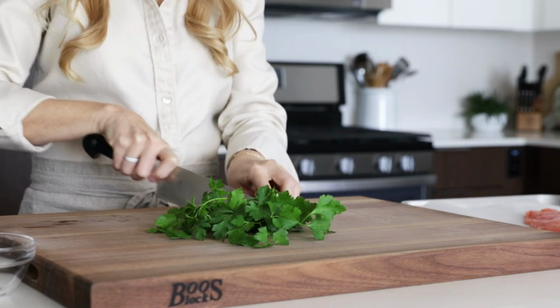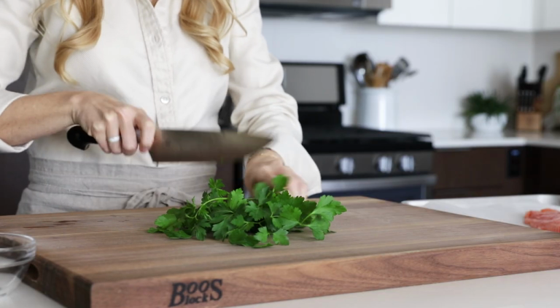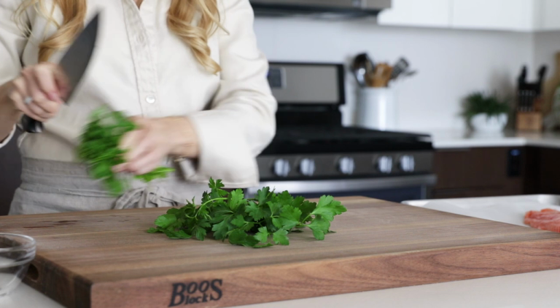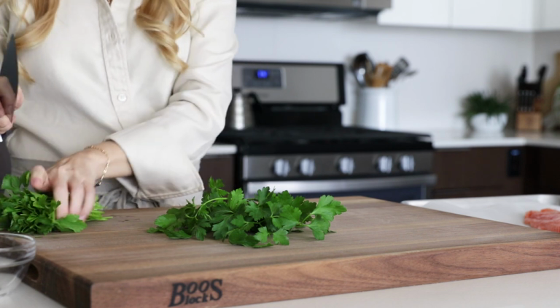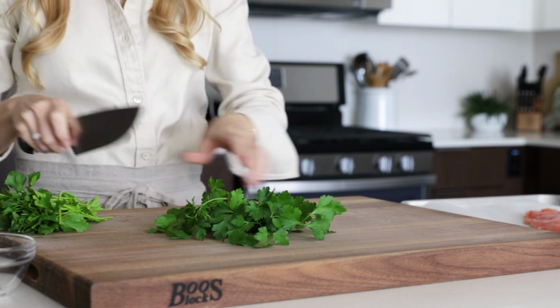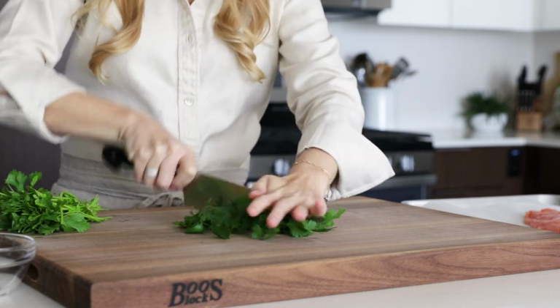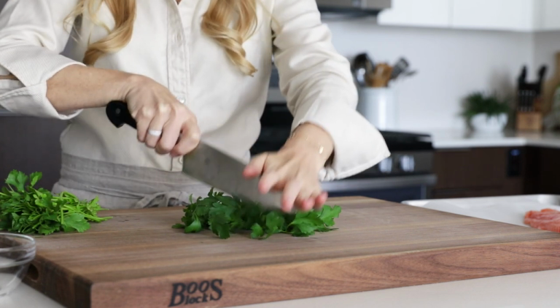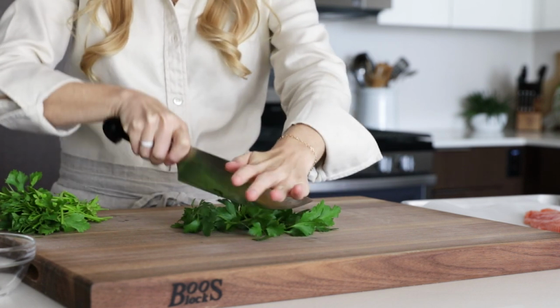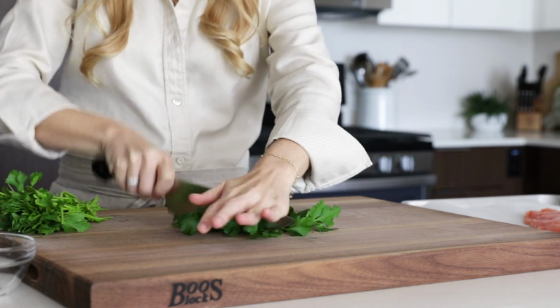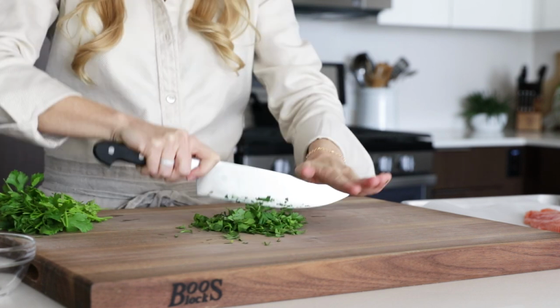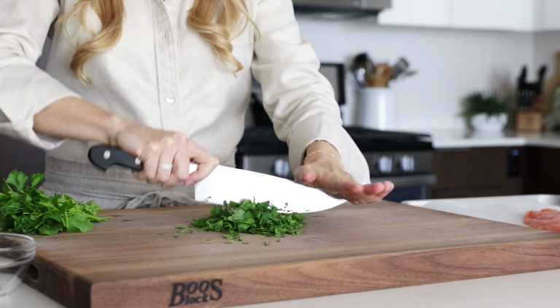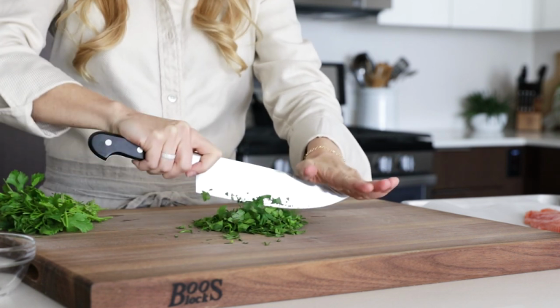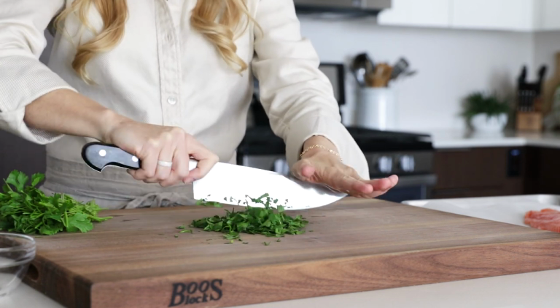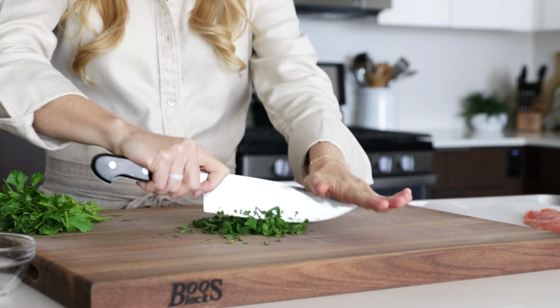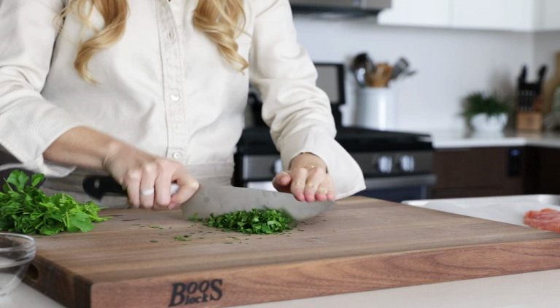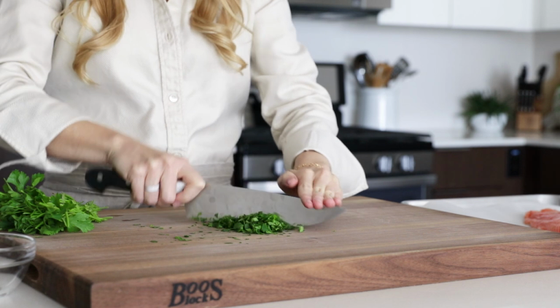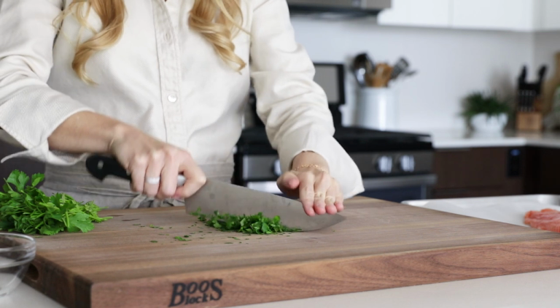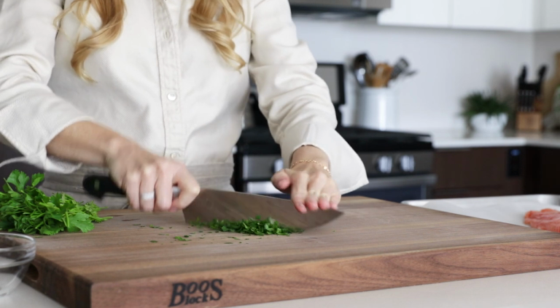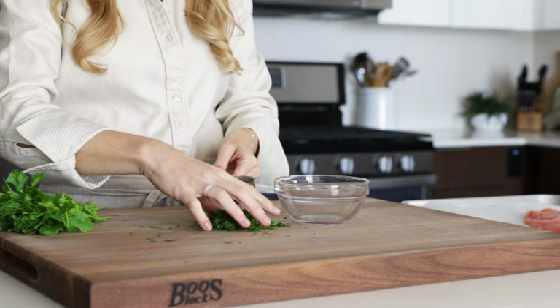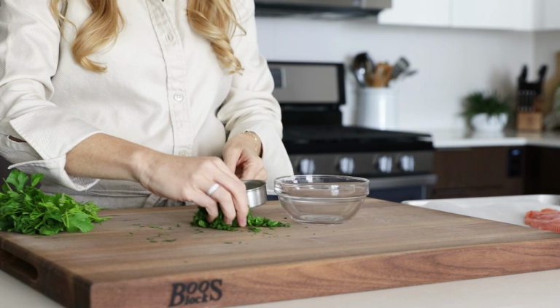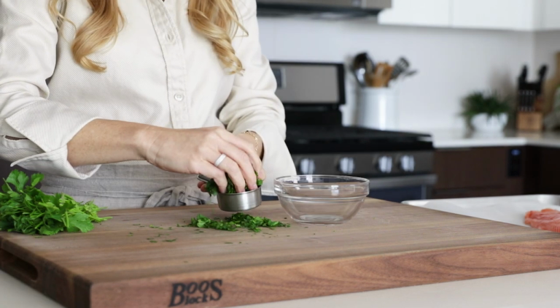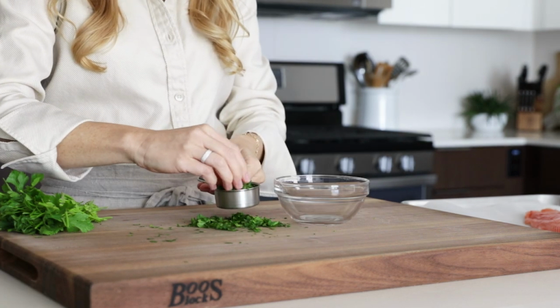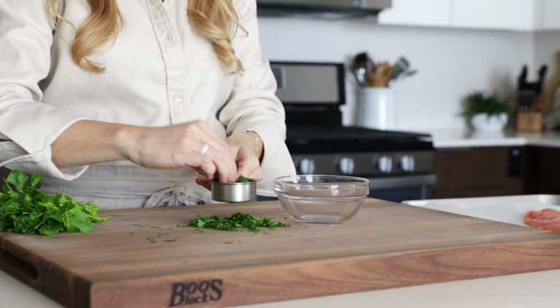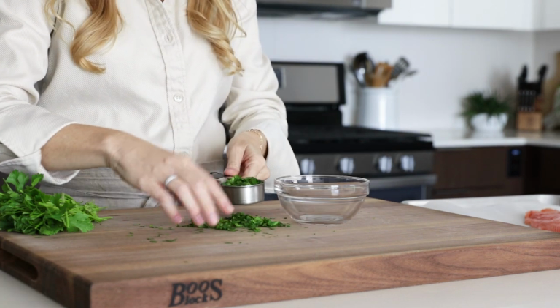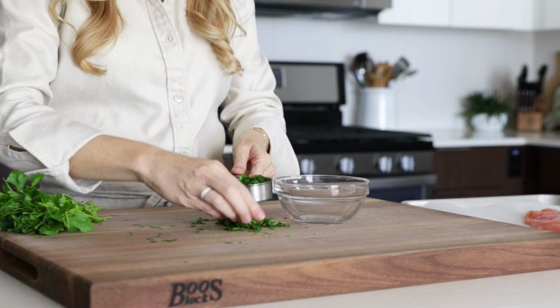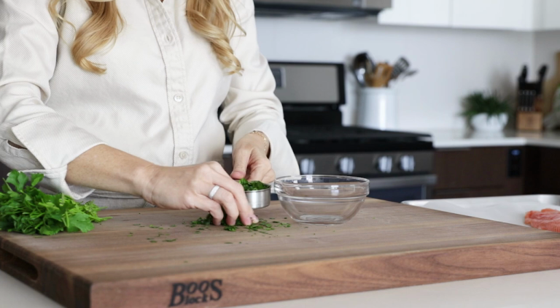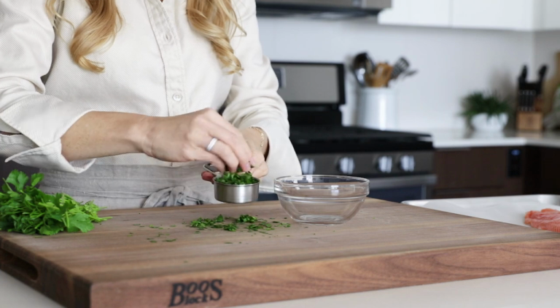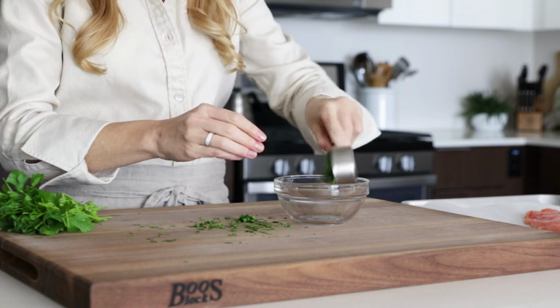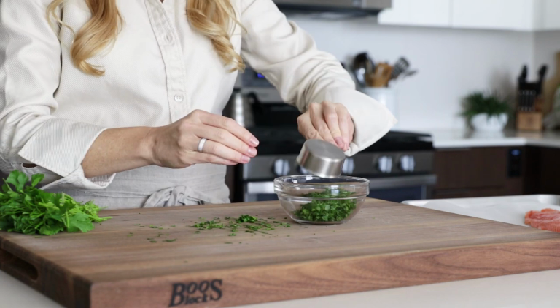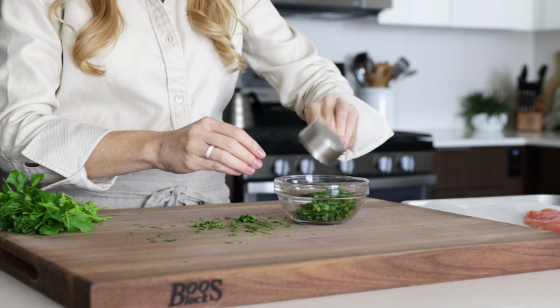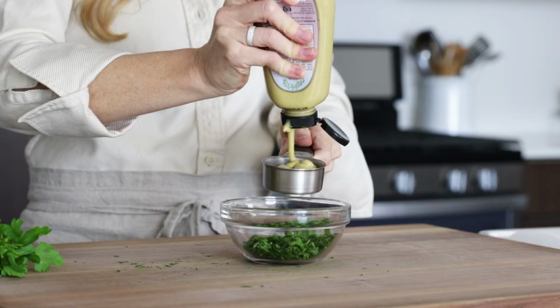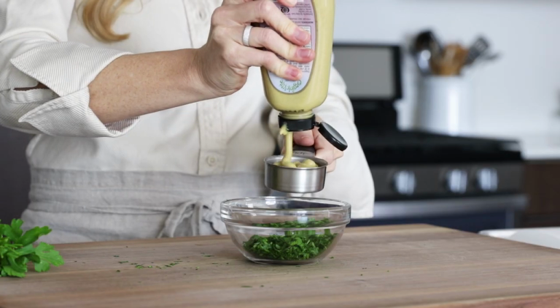To make our sauce, we'll start by chopping up about a quarter cup of fresh parsley into a fairly fine chop. Then add this to a small mixing bowl with a quarter cup of Dijon mustard and one tablespoon of lemon juice, which is about half a lemon.